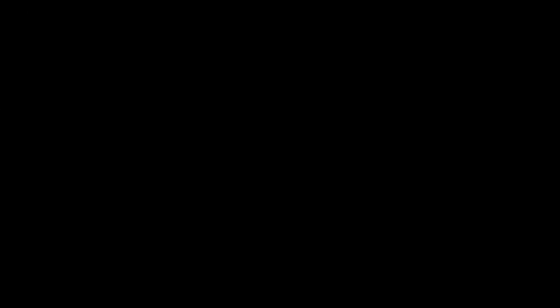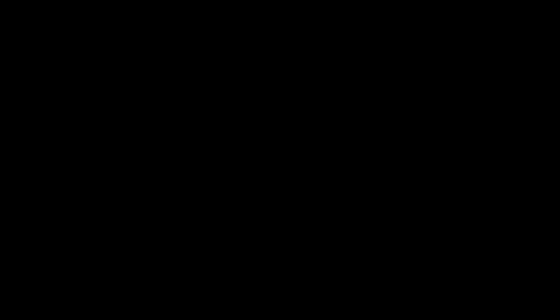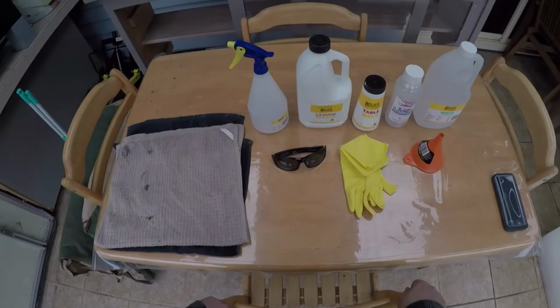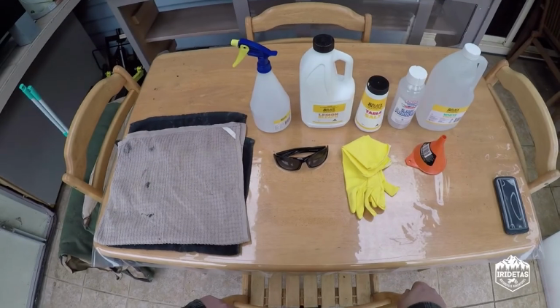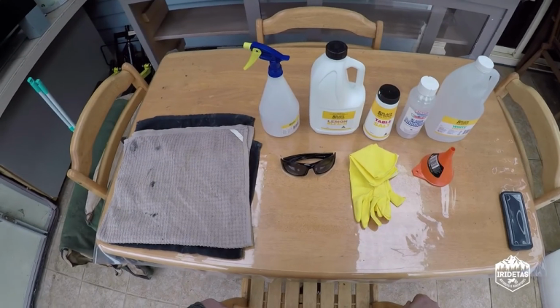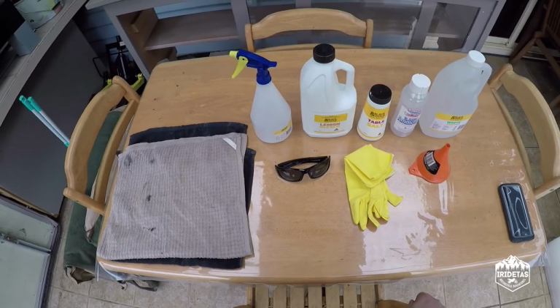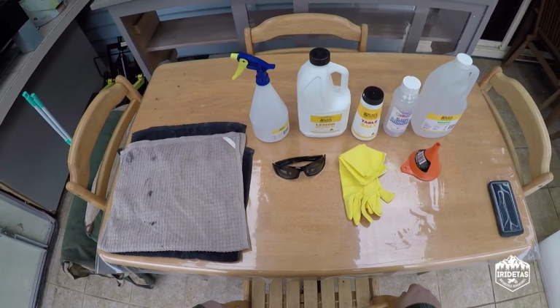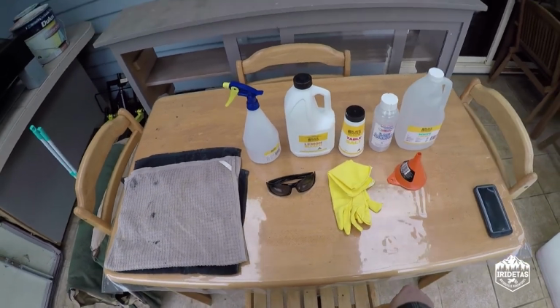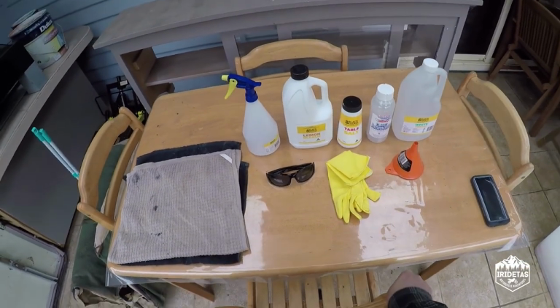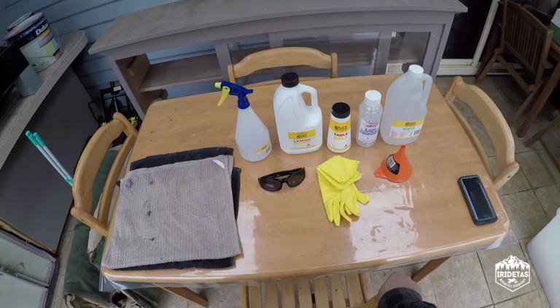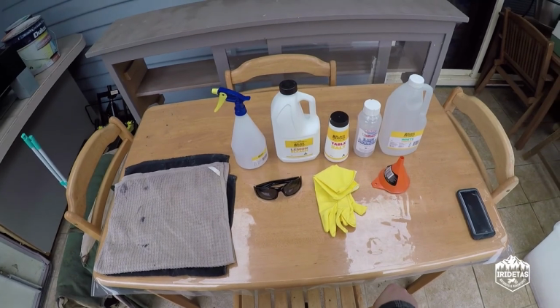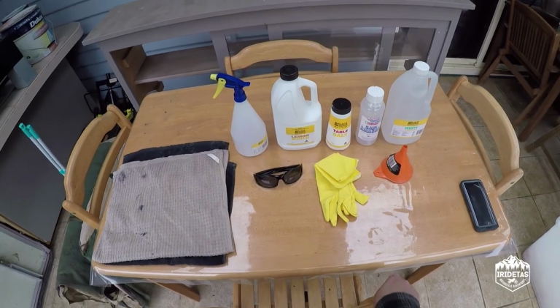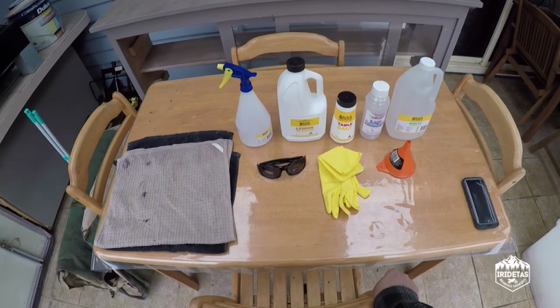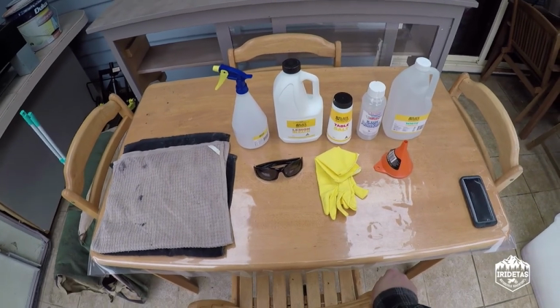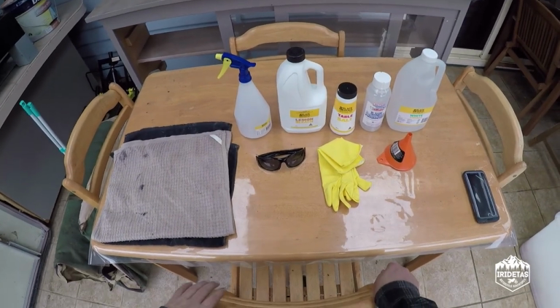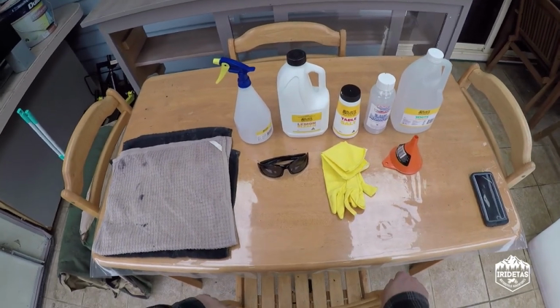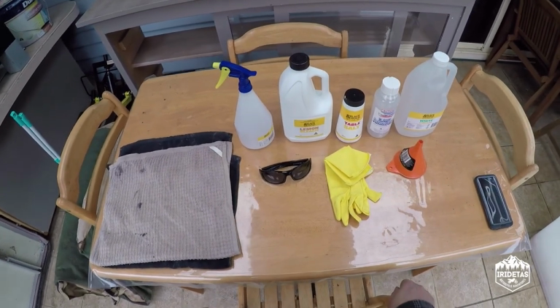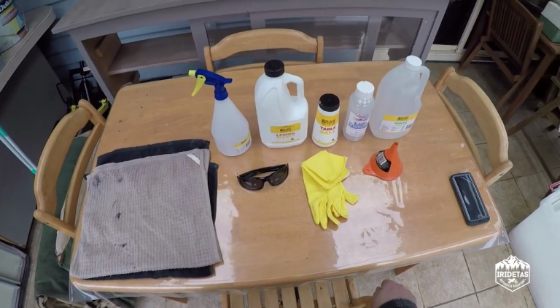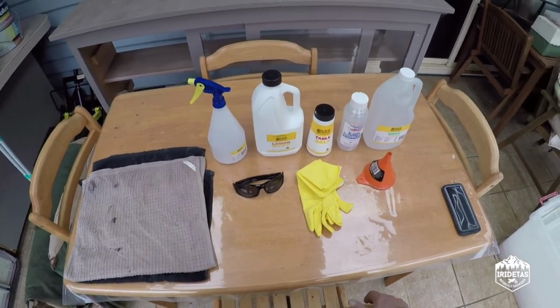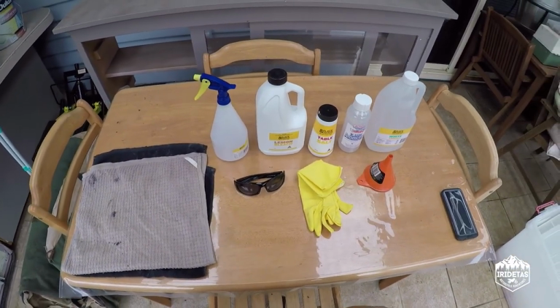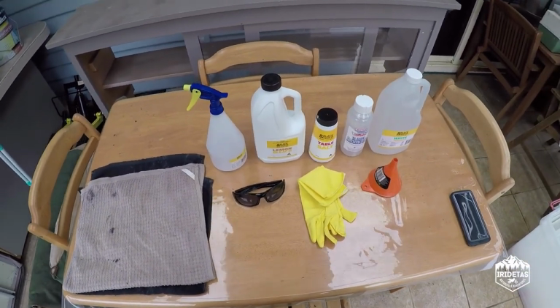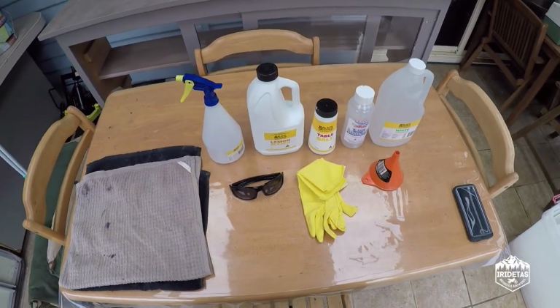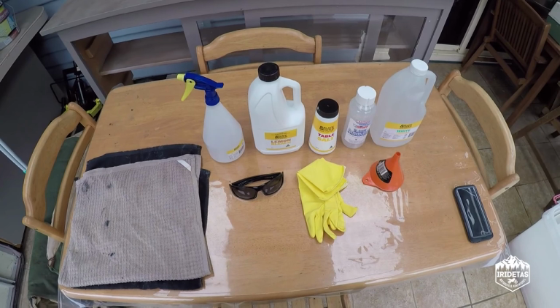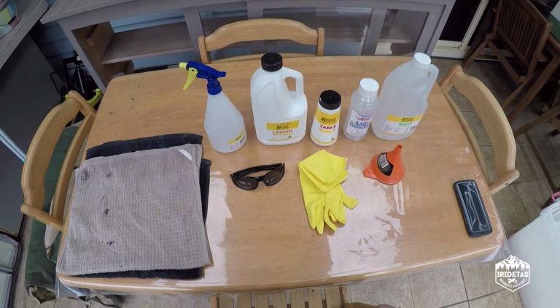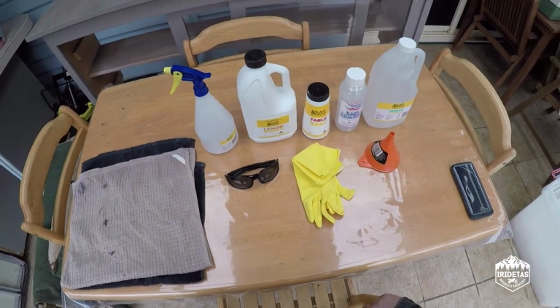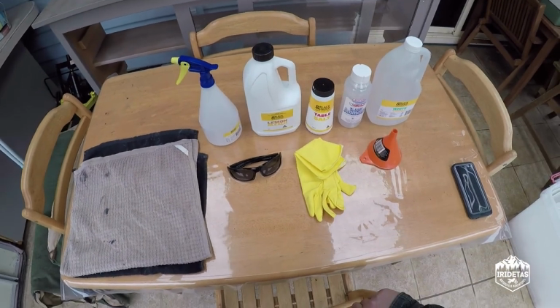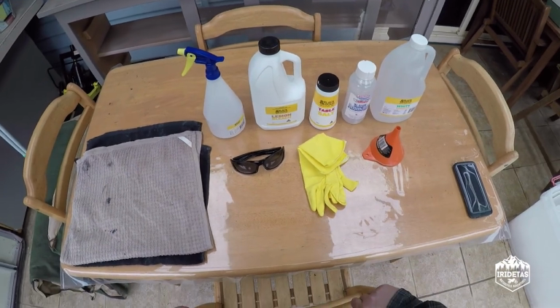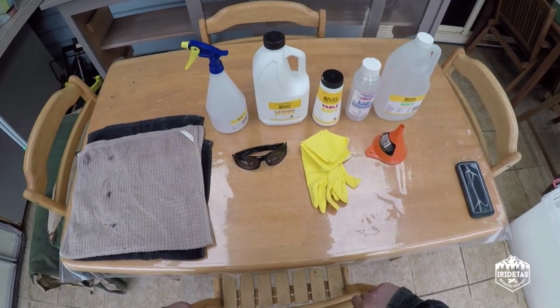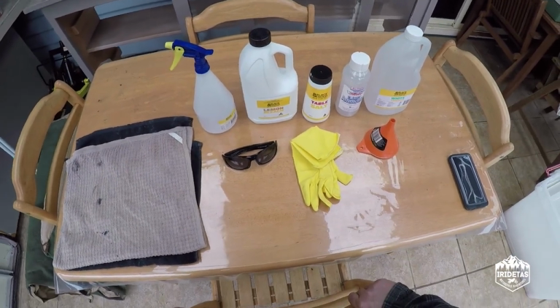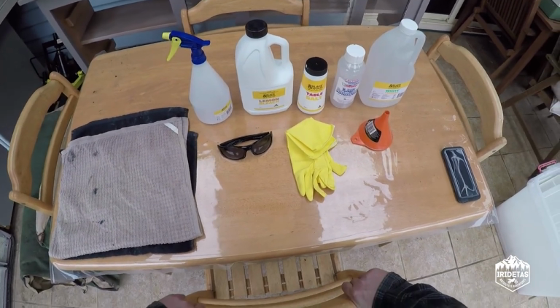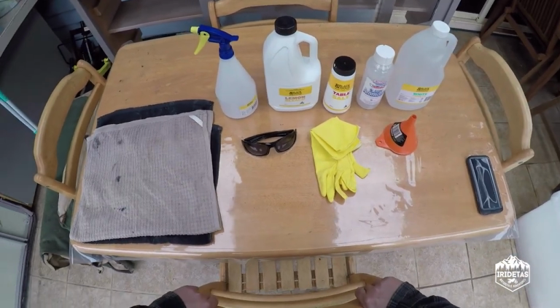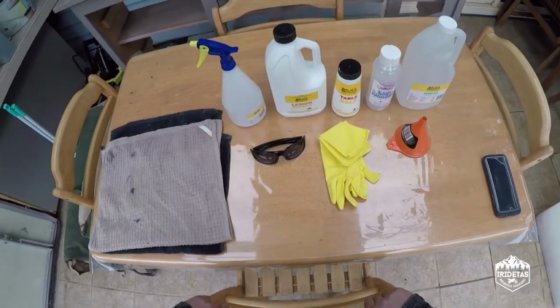Guys, this is not an internet attempt to make a bomb. This is me attempting to patina a metal guard for Project Gilby and the Budget Bobber build.